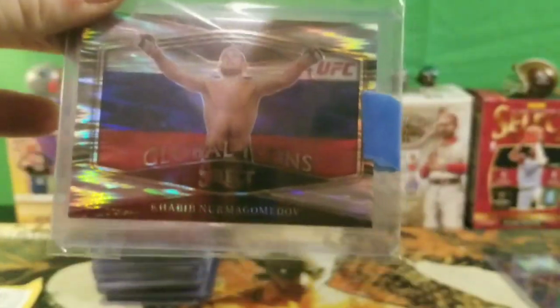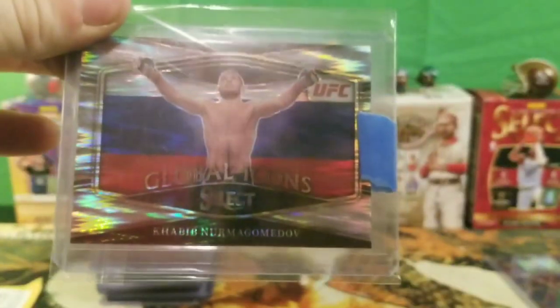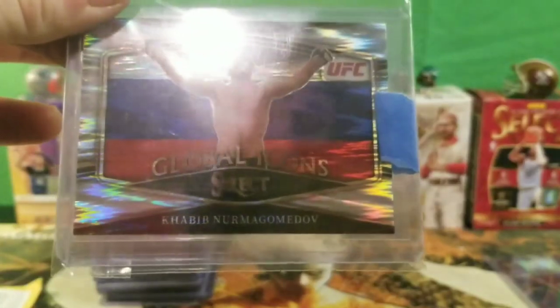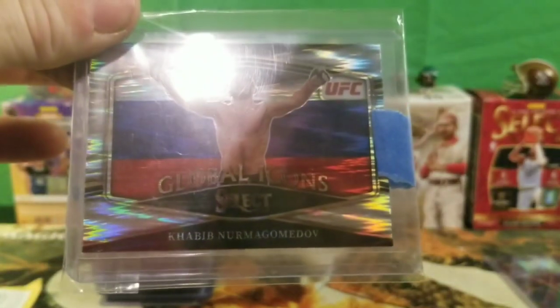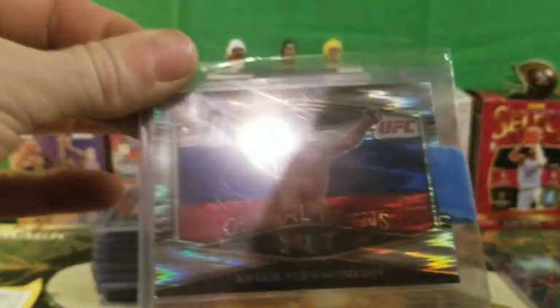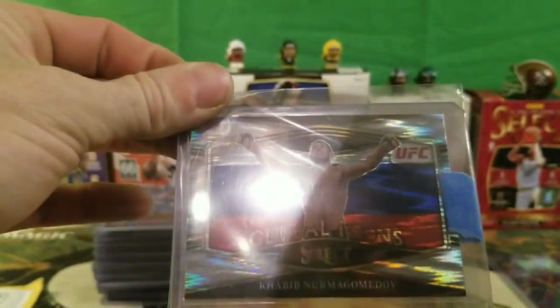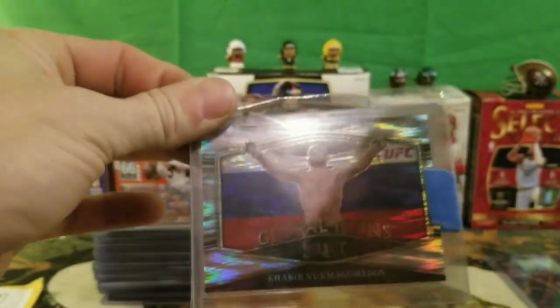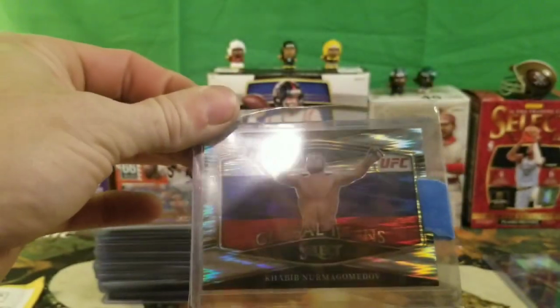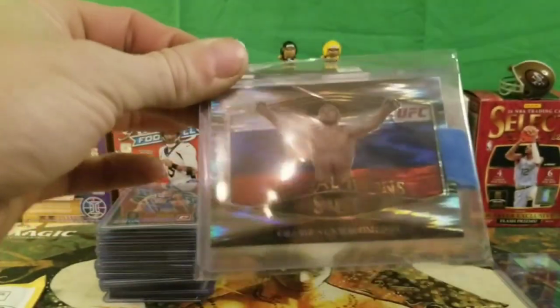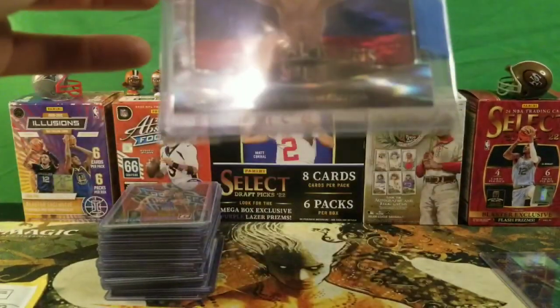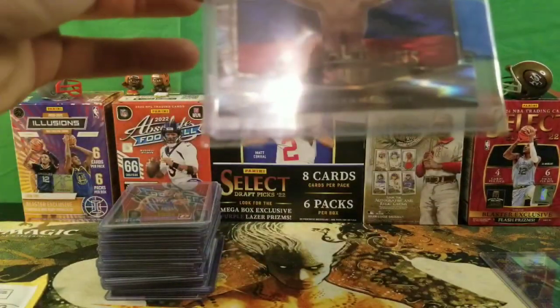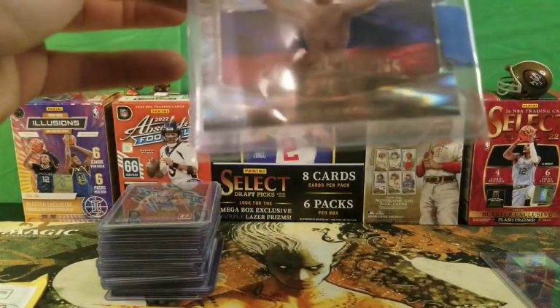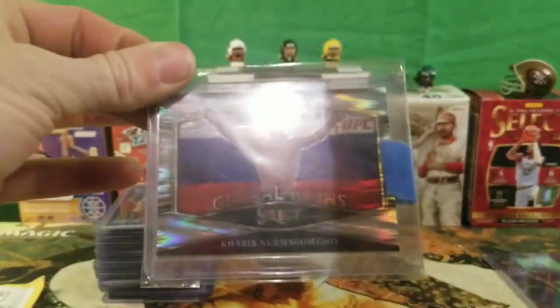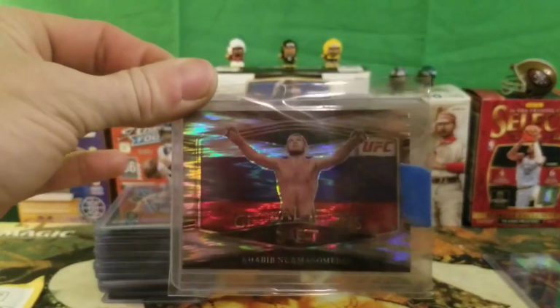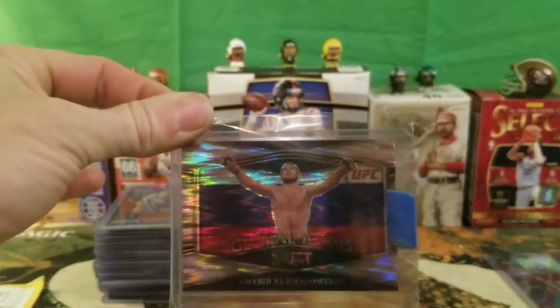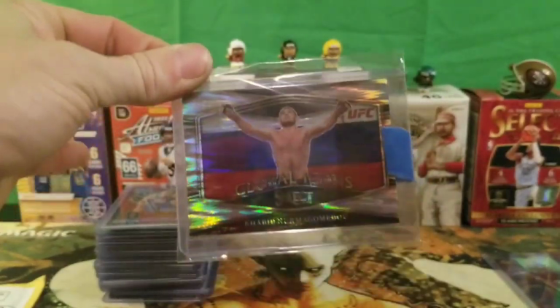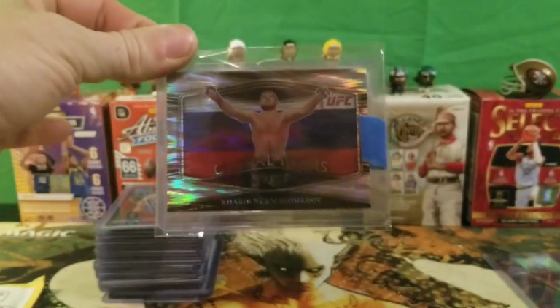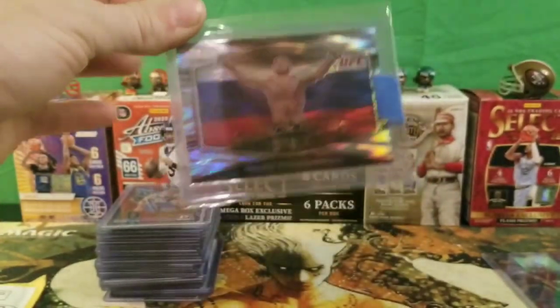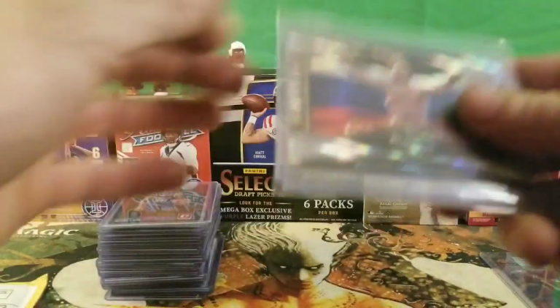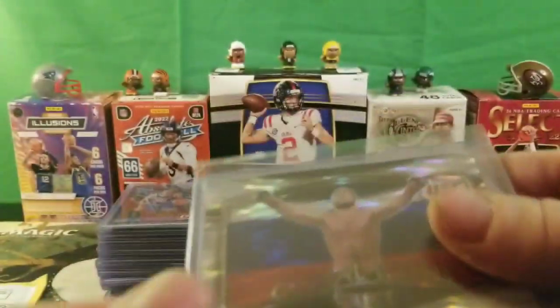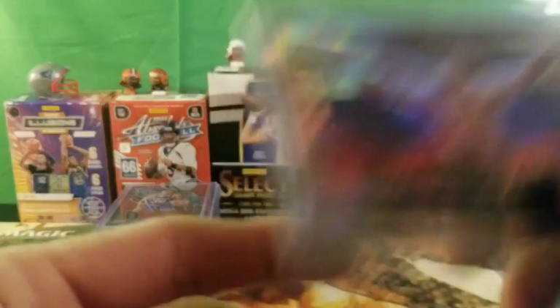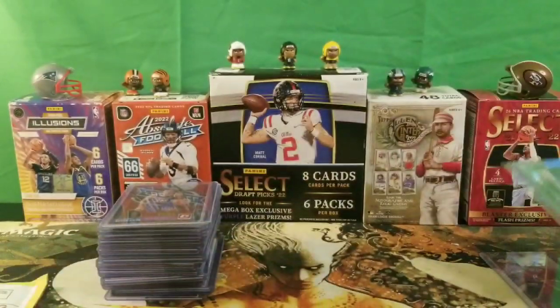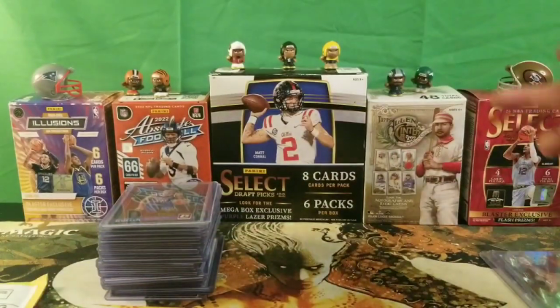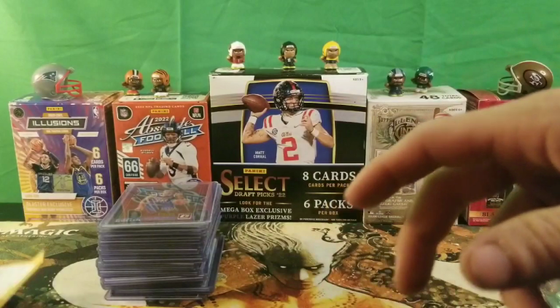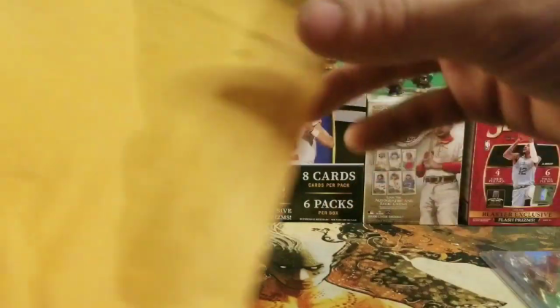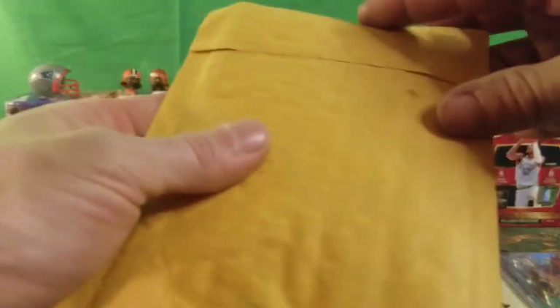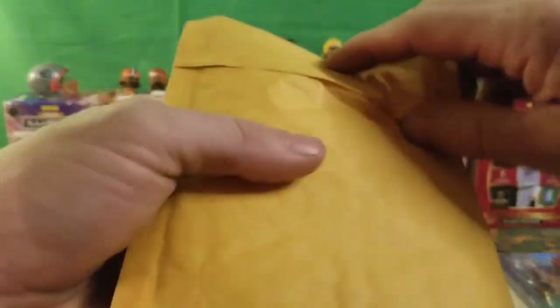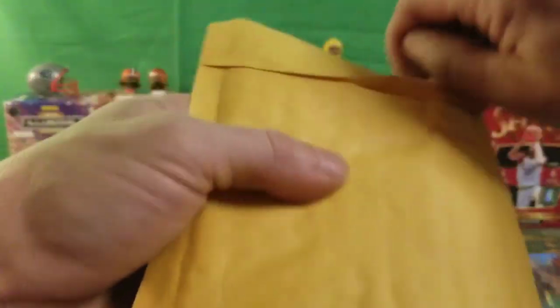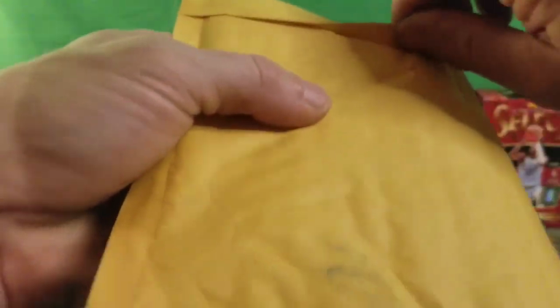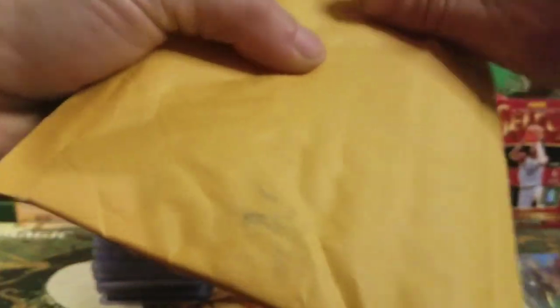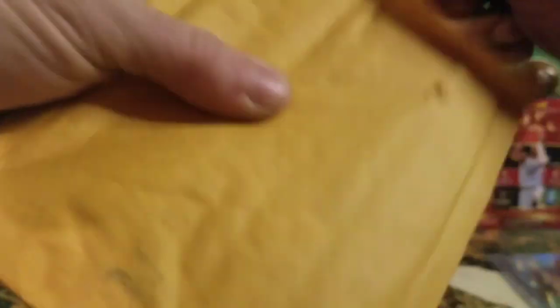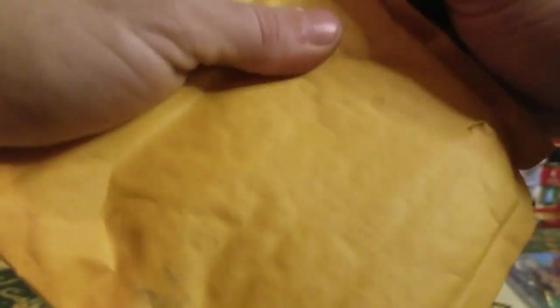Khabib Global Icons — not too savvy but I definitely like that for sure. What do you guys think about that? We got this really extremely cheap — most of these we got really cheap on eBay. Let's get into the third and final mail package.